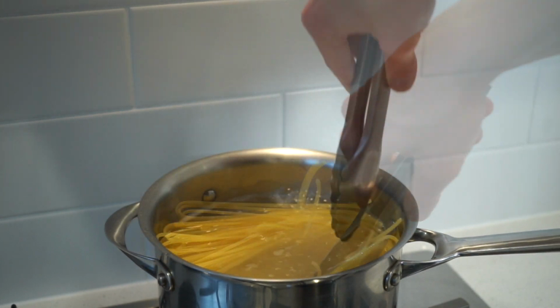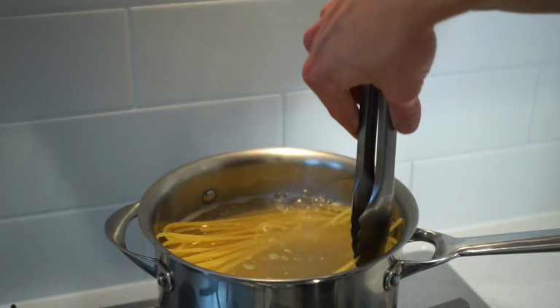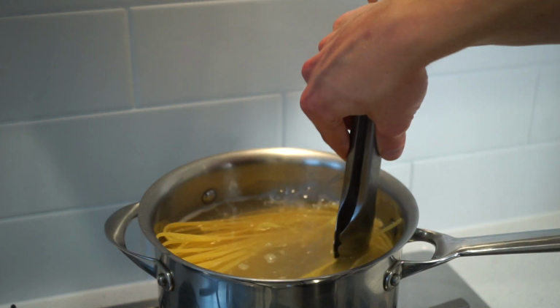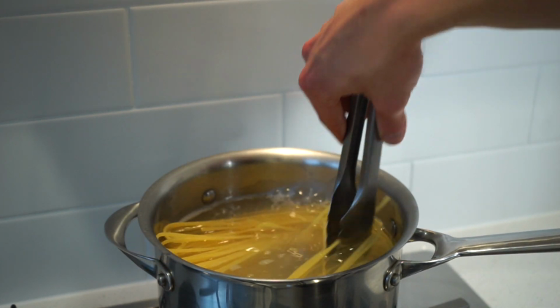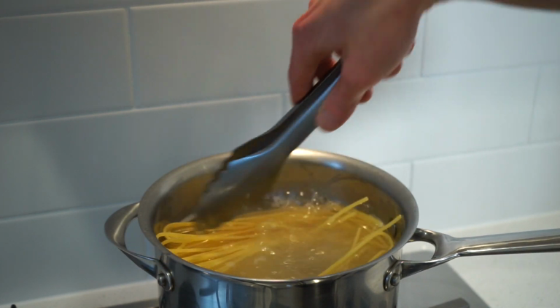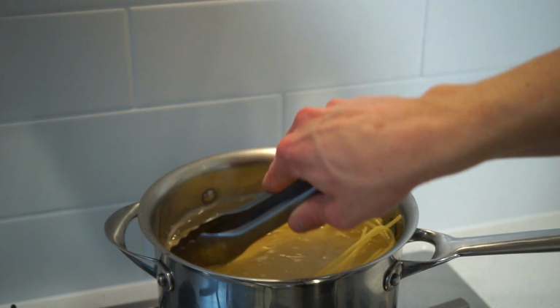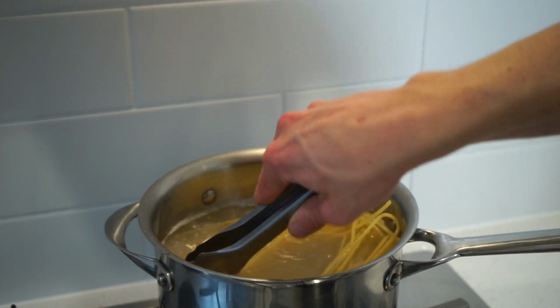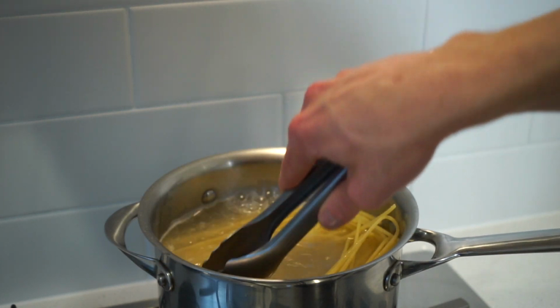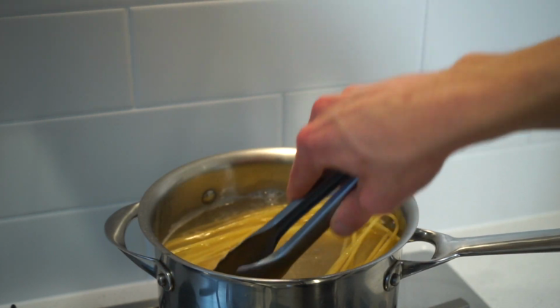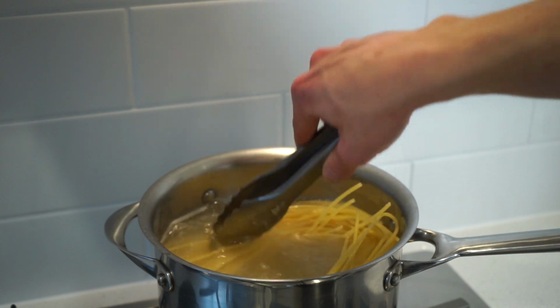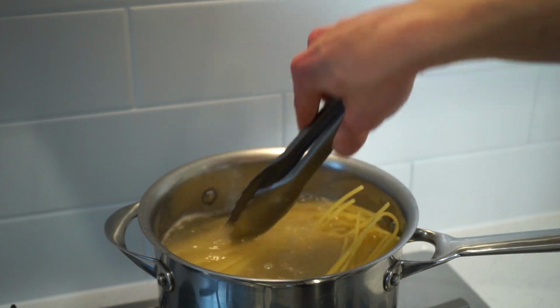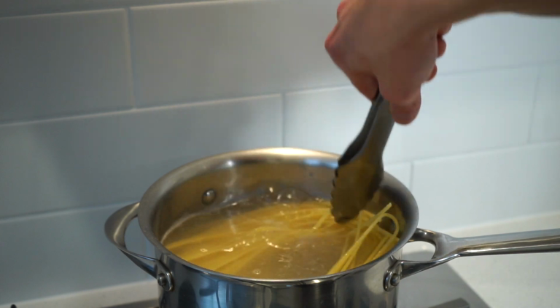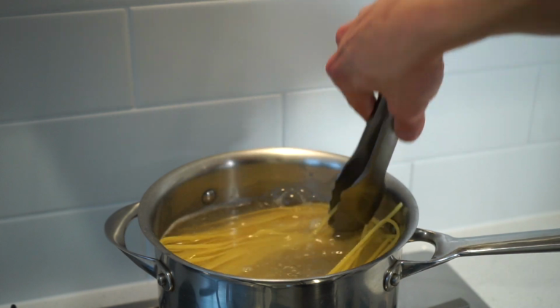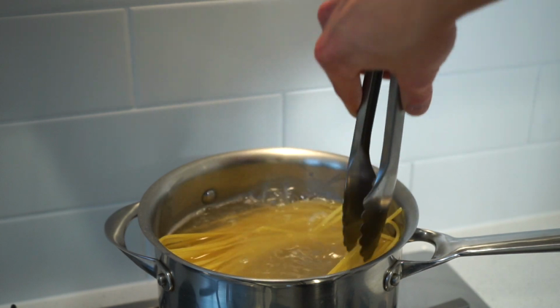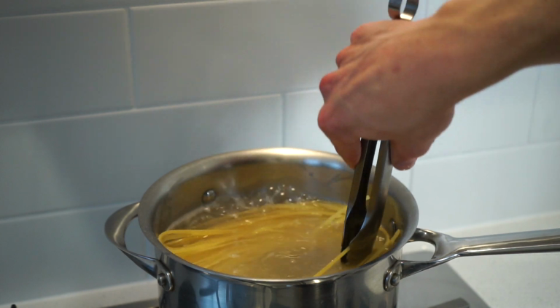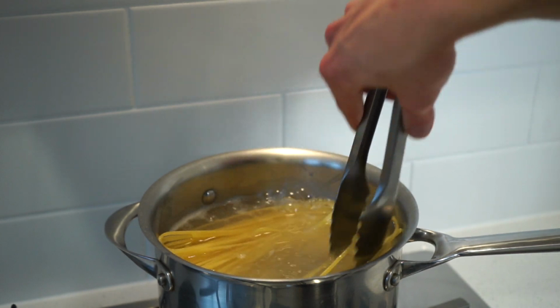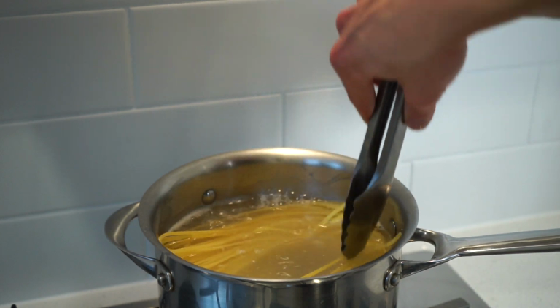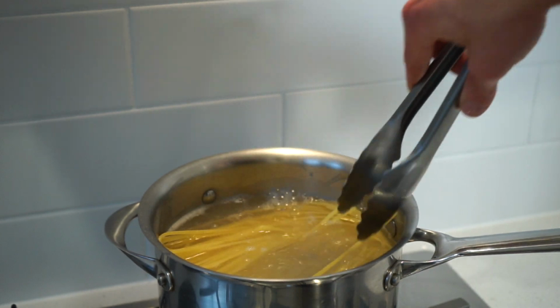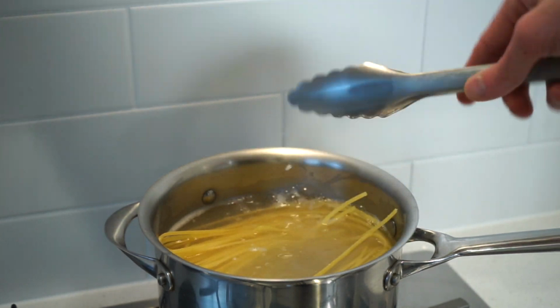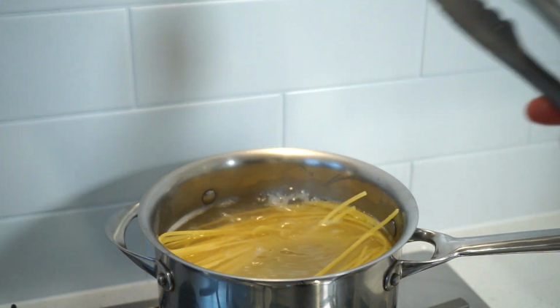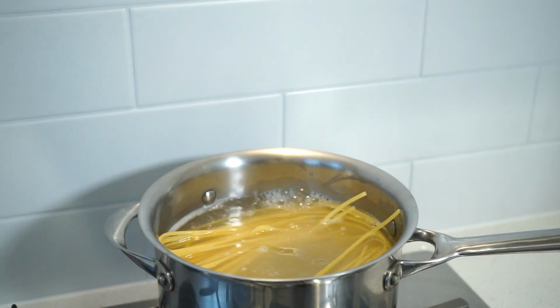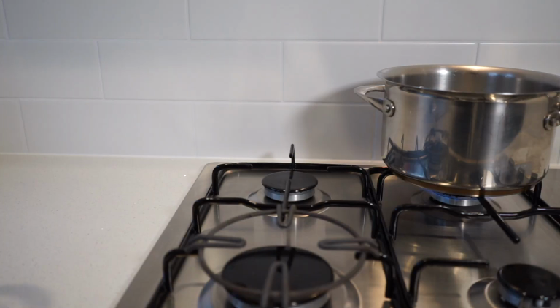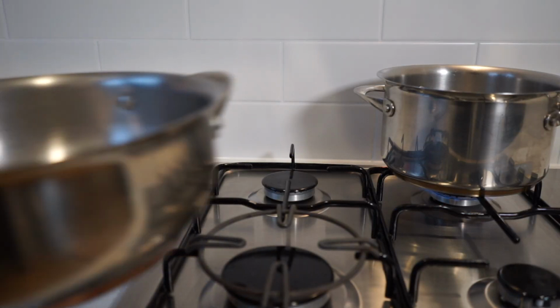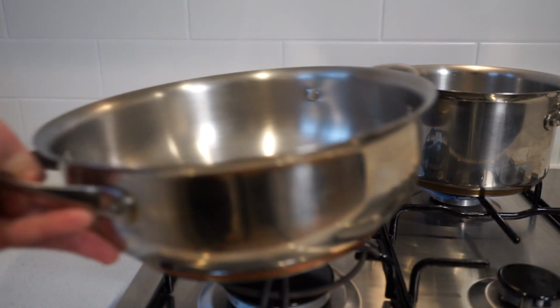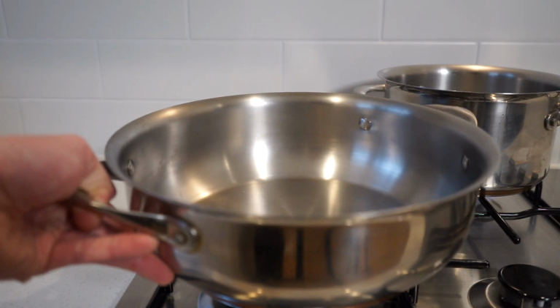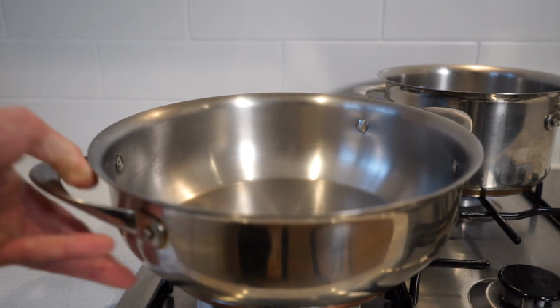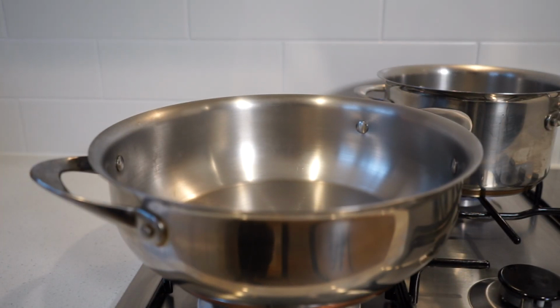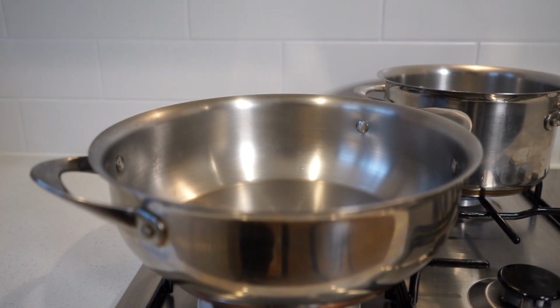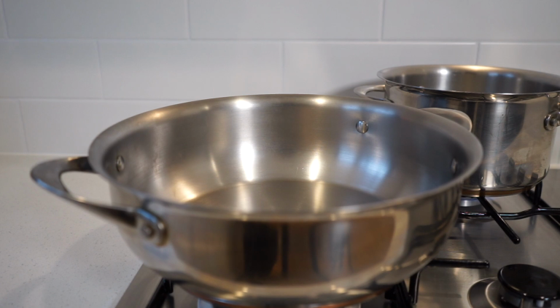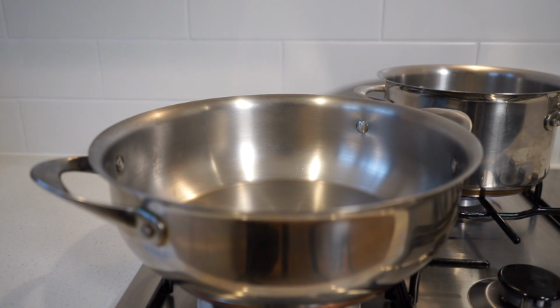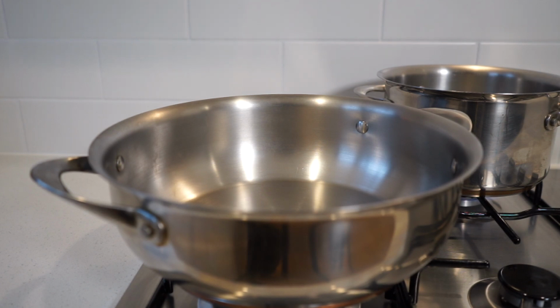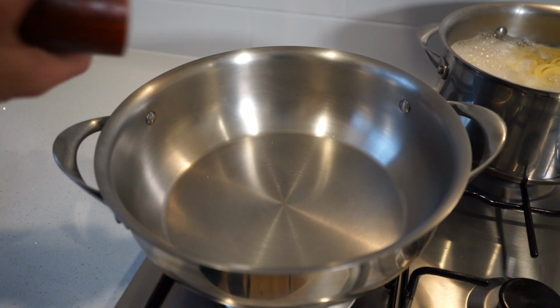I know my pot's too small, but you do have to work with what you've got — sometimes it's not about the size, it's how you use it. Next, place a large pan onto your stovetop over a medium heat.